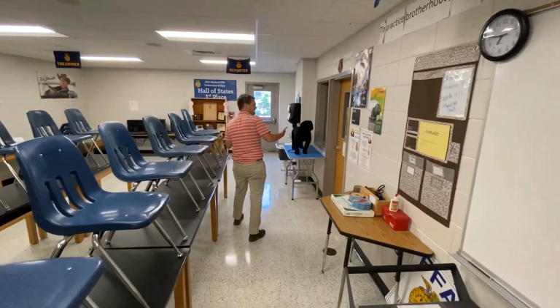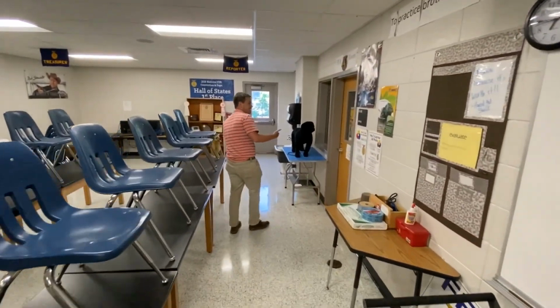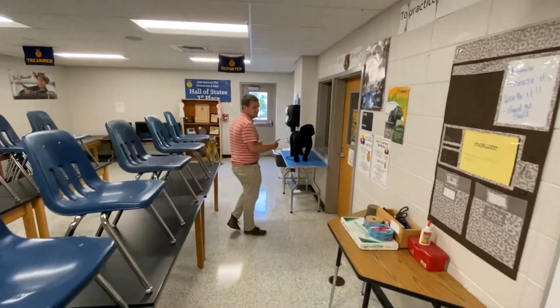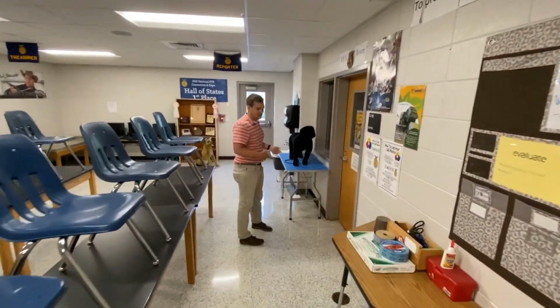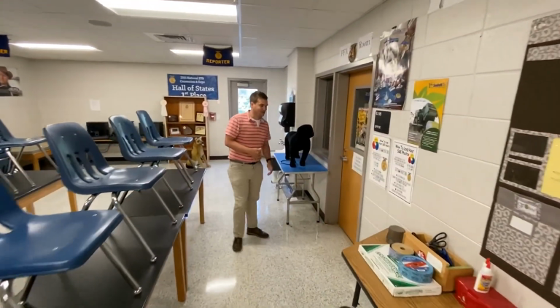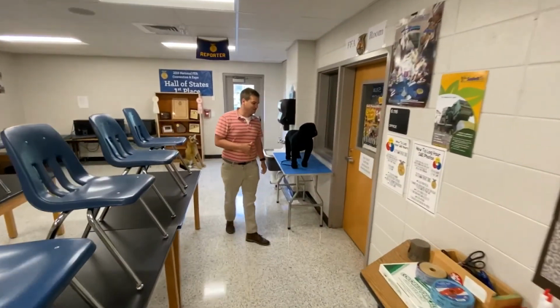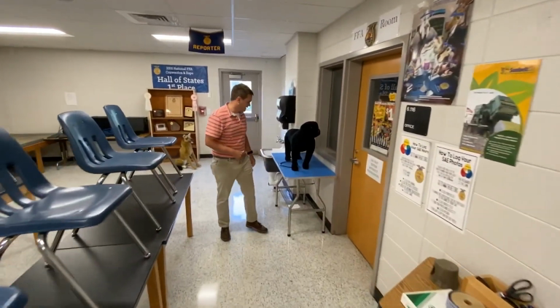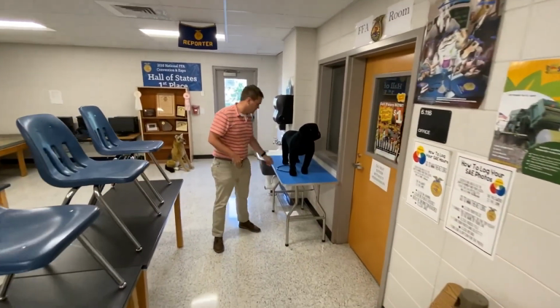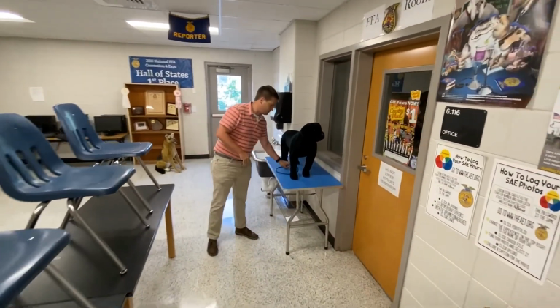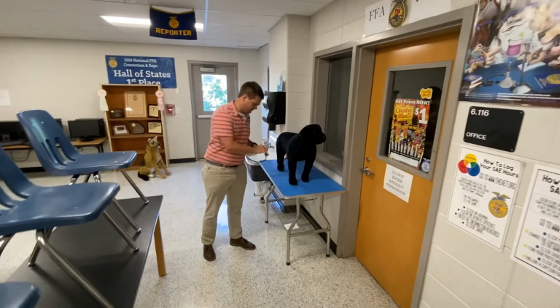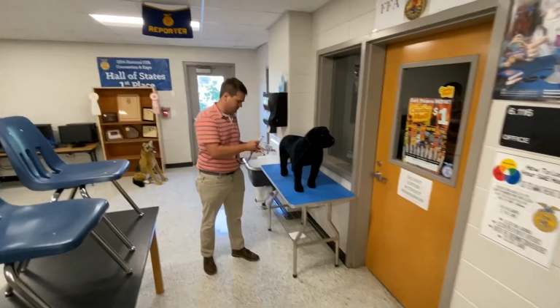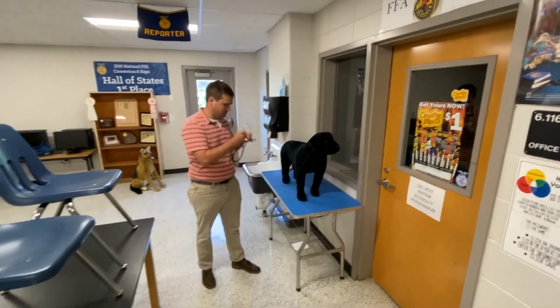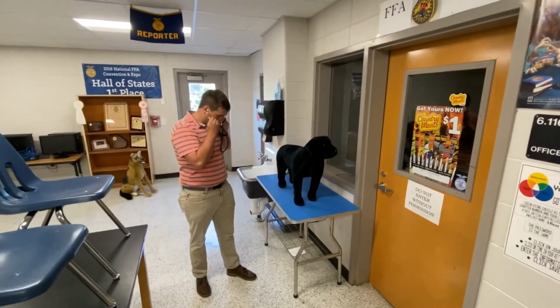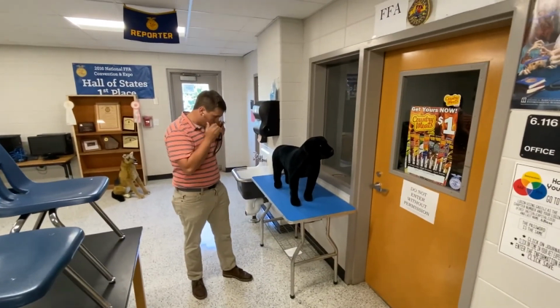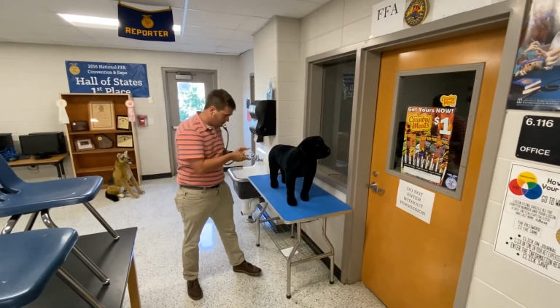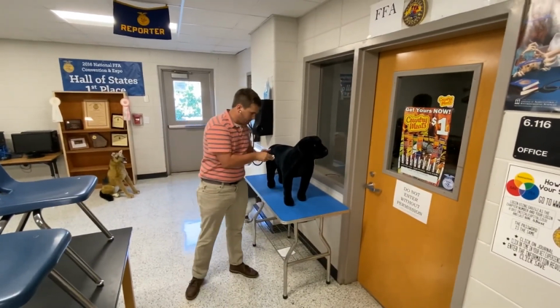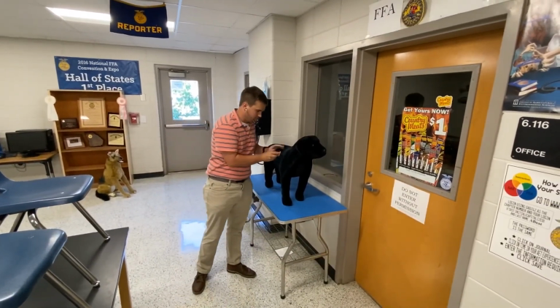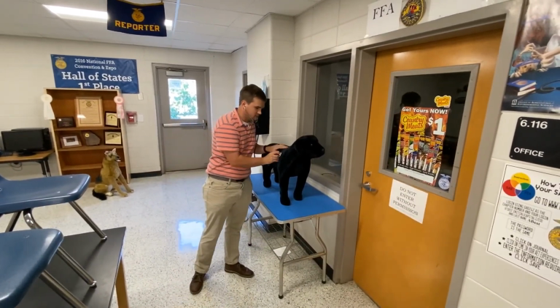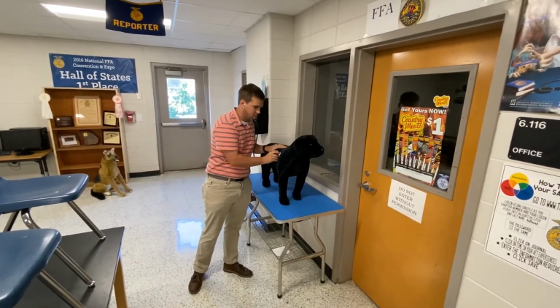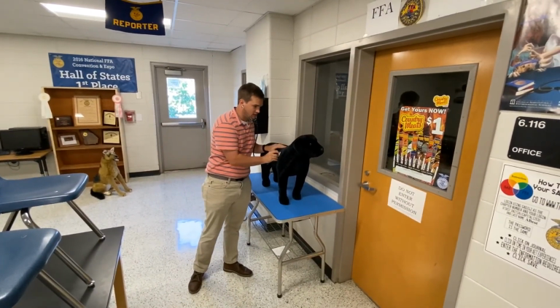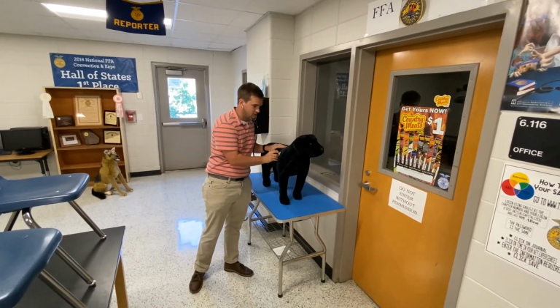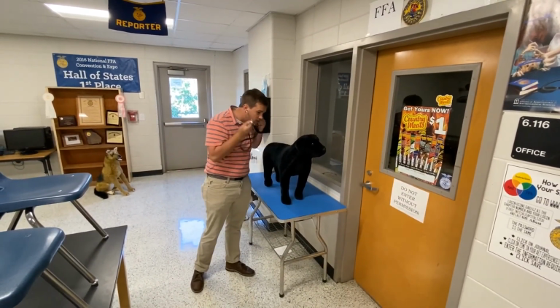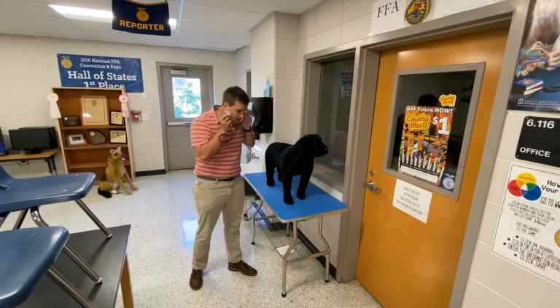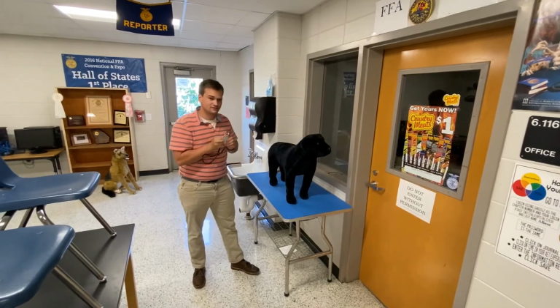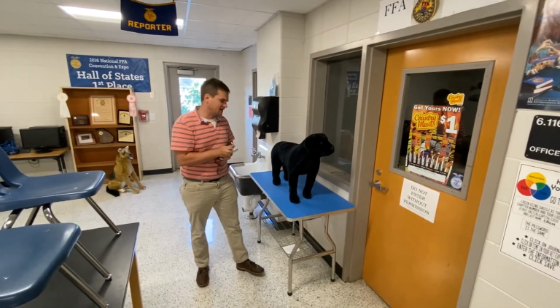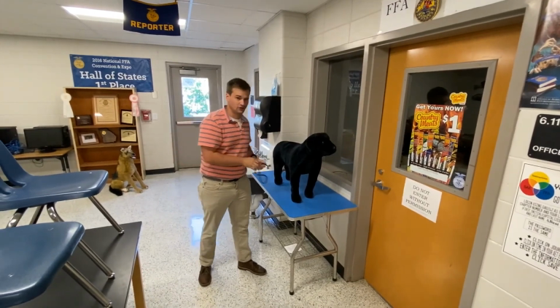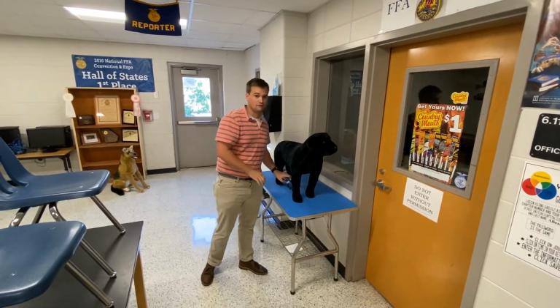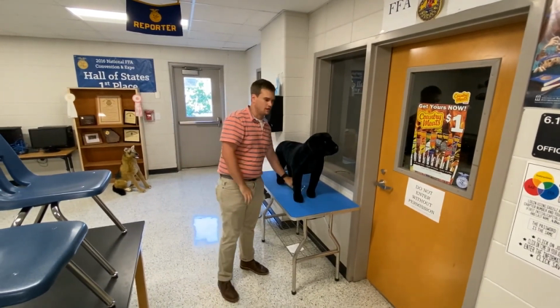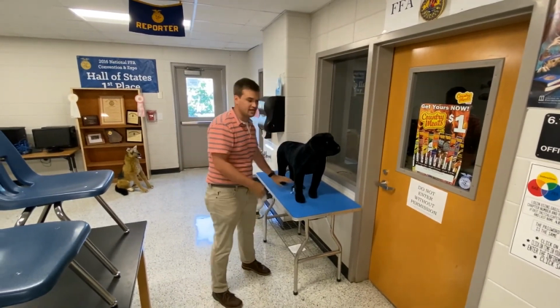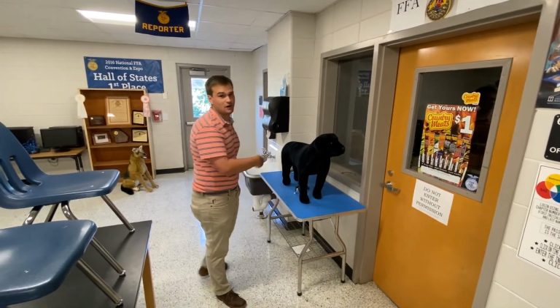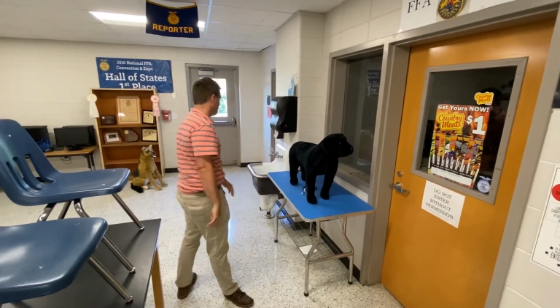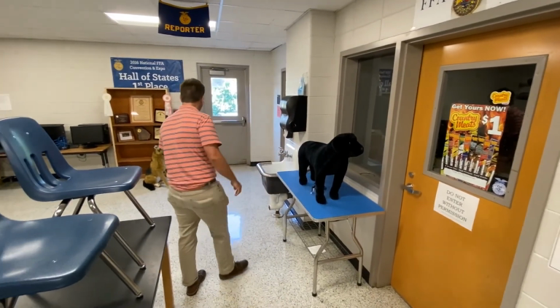In ag classes, we get a little bit of diversity behind what we do. This guy's feeling a little rough — we'll take care of him in our vet science class.